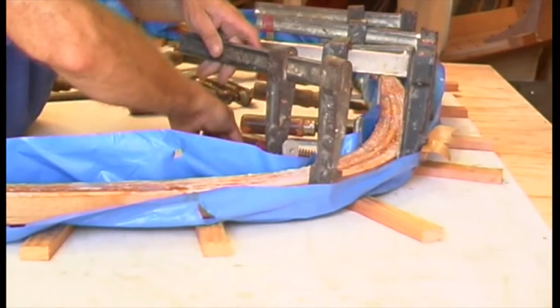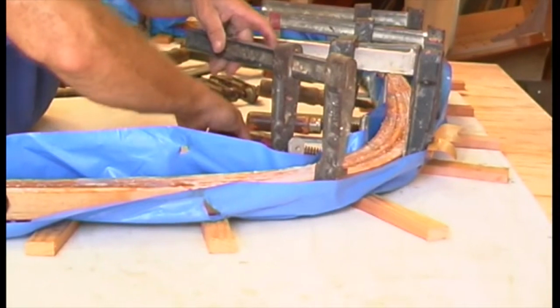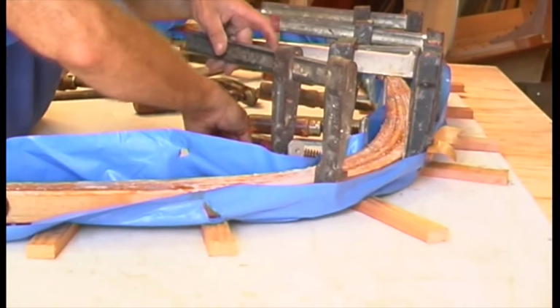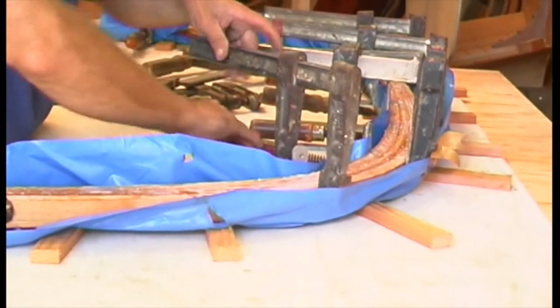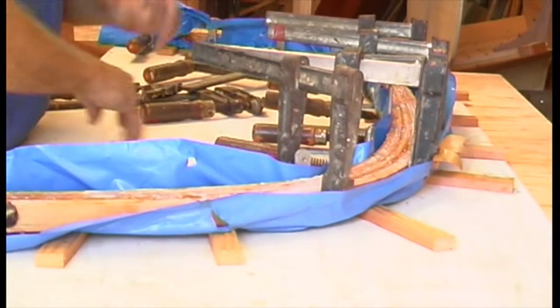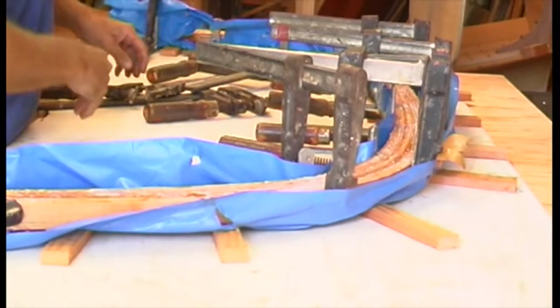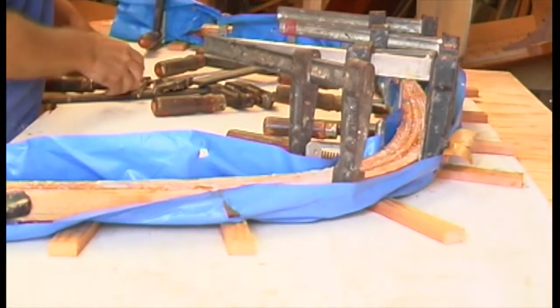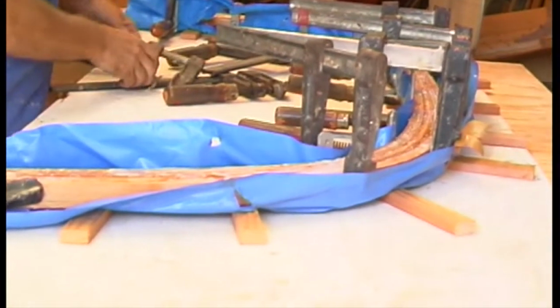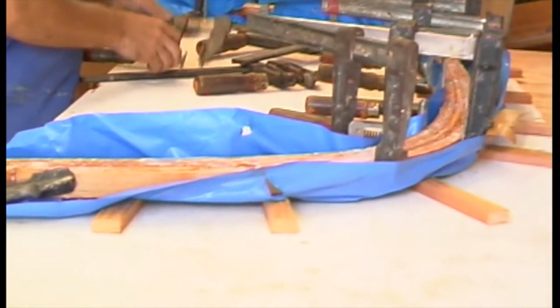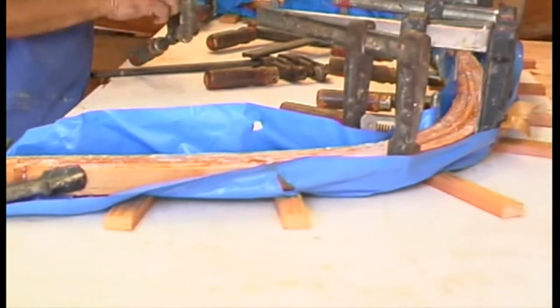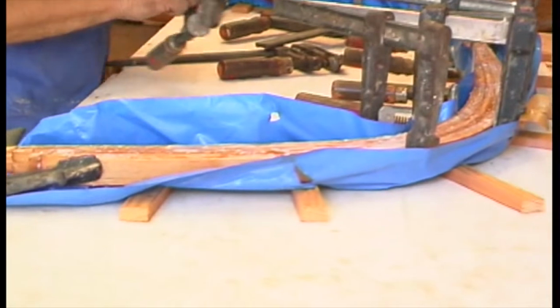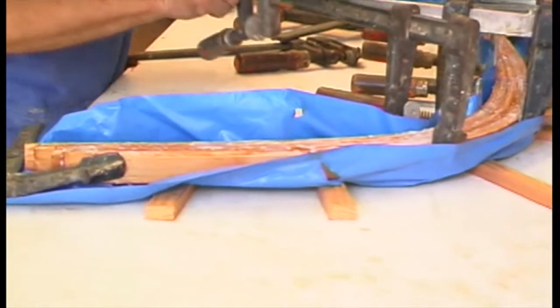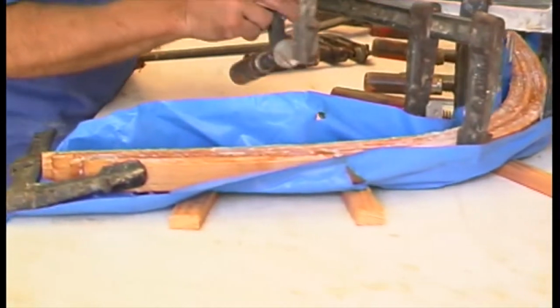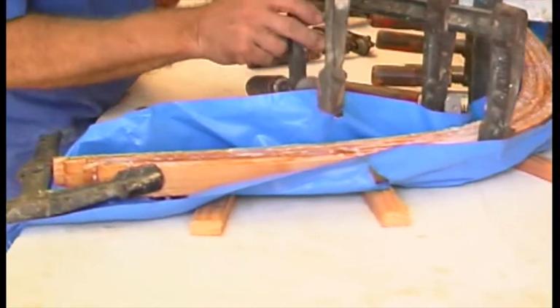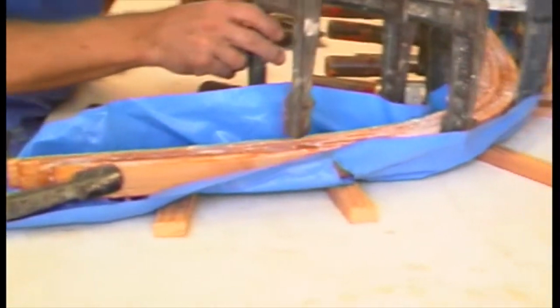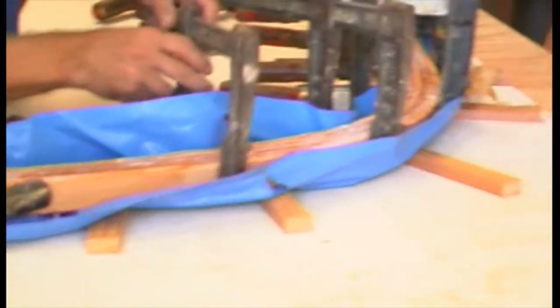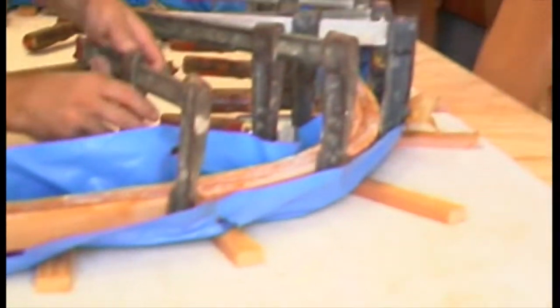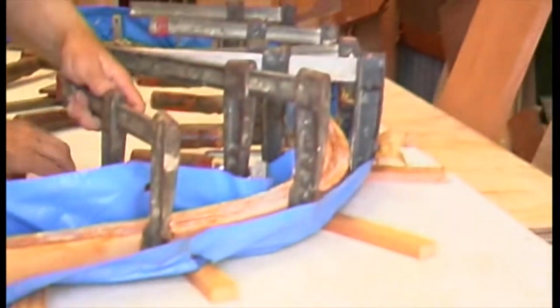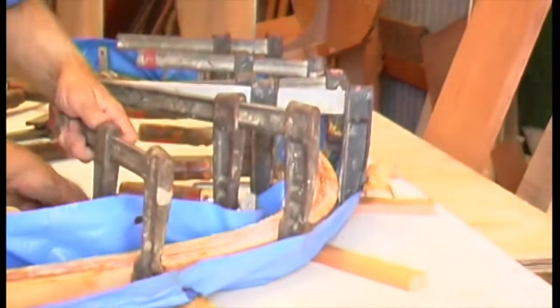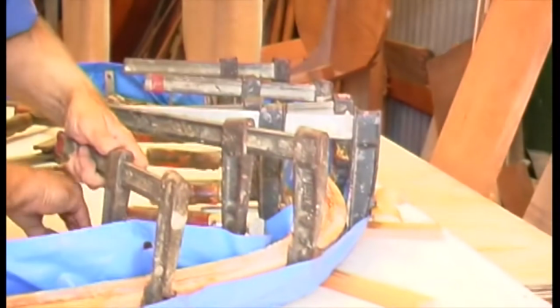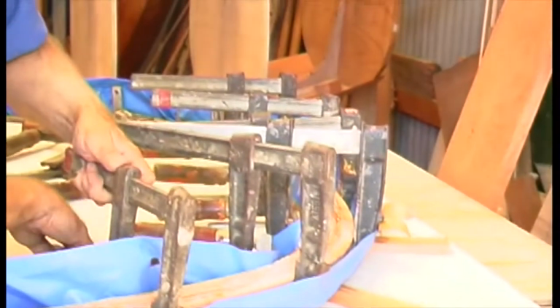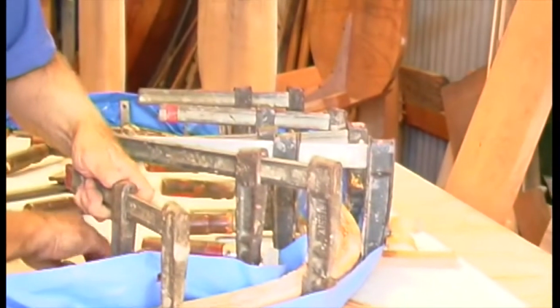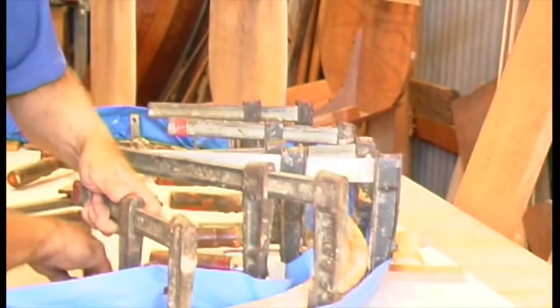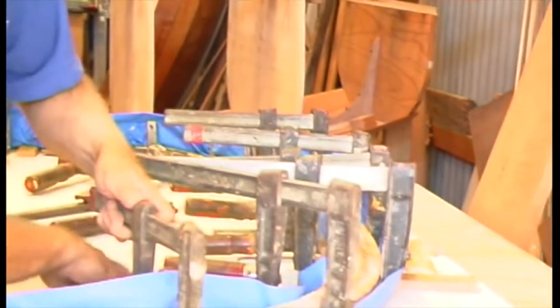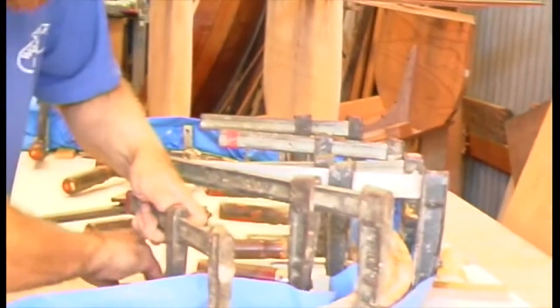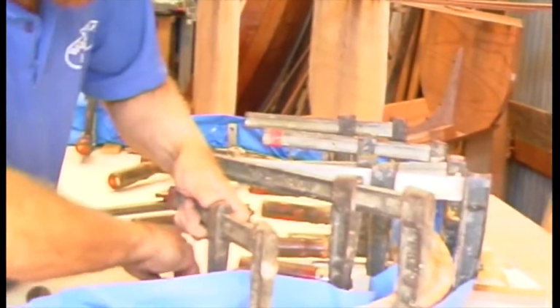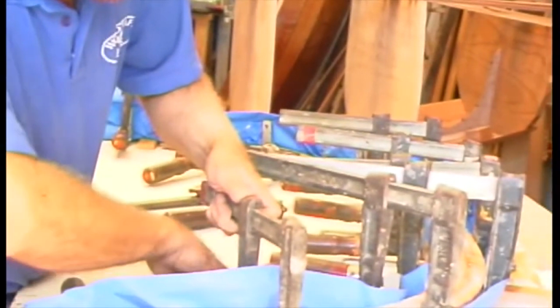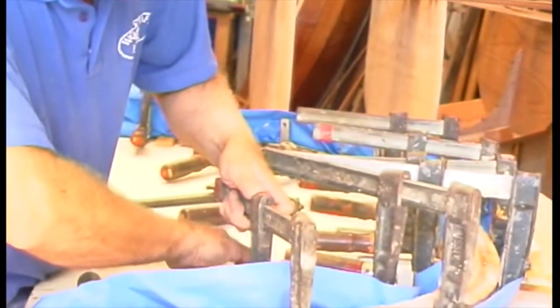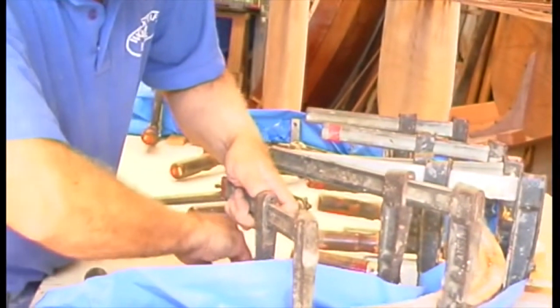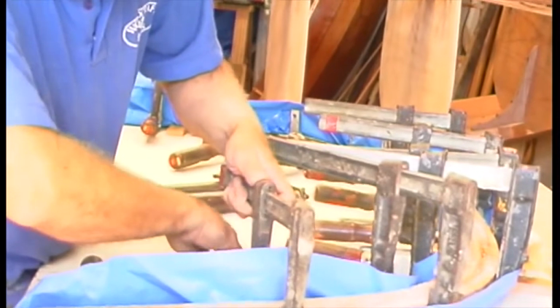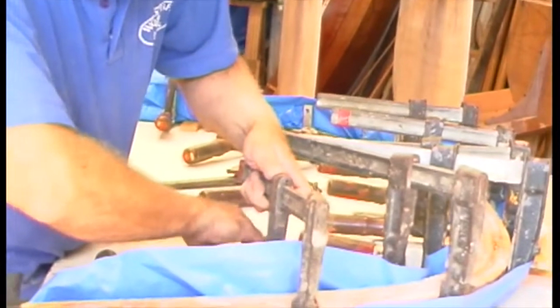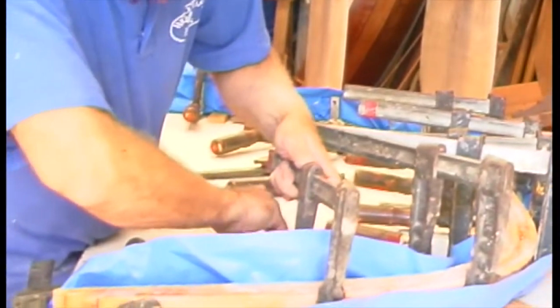Make sure you have sheet plastic under so that it doesn't become part of the bench. Here I'm laminating a frame for another boat, but the same principles apply. After the glue has dried, clean up both sides with power and hand planes.